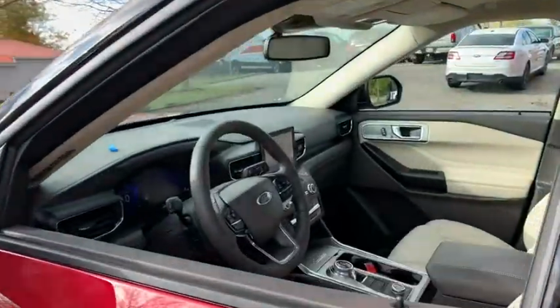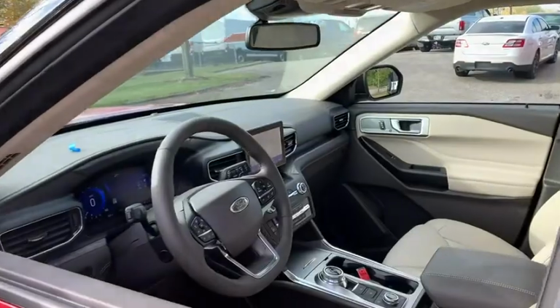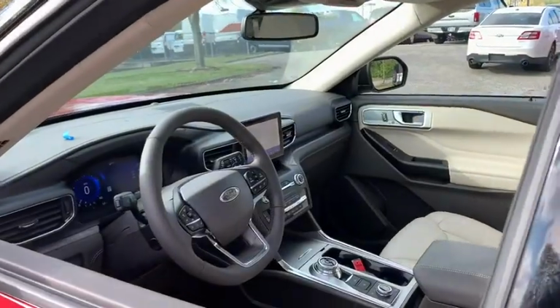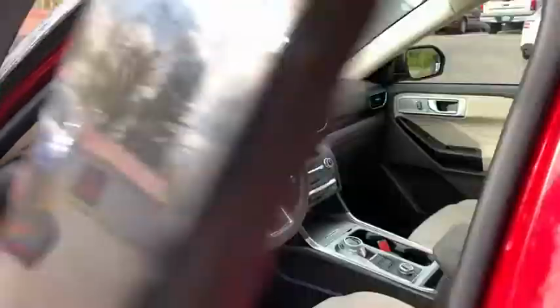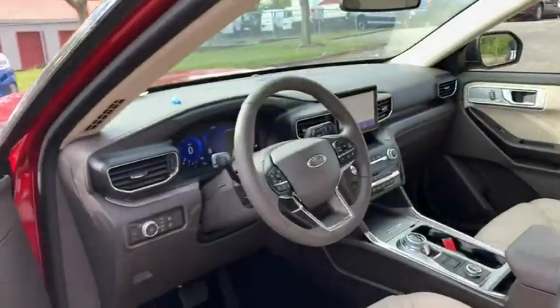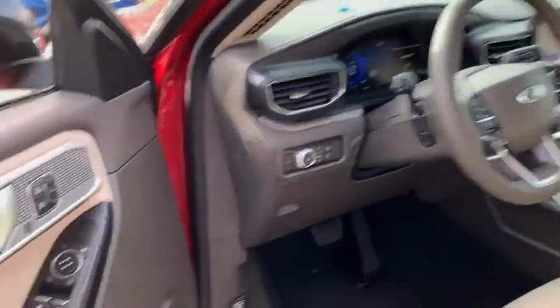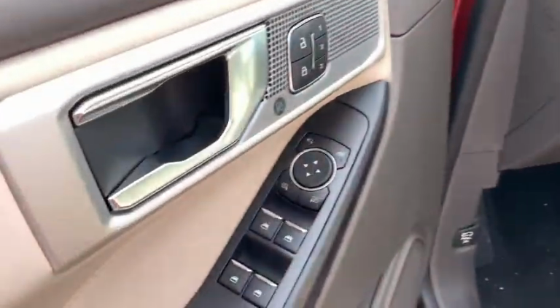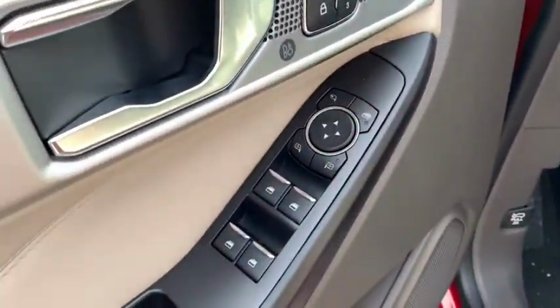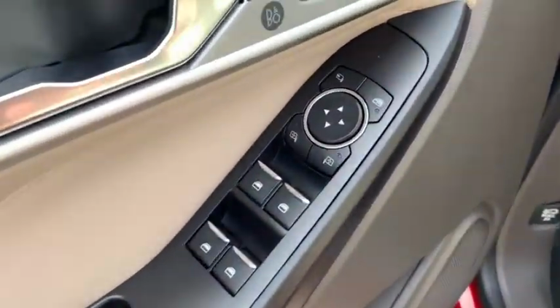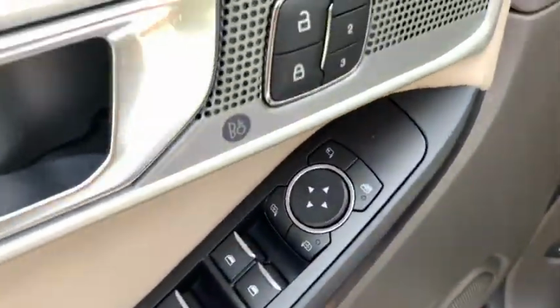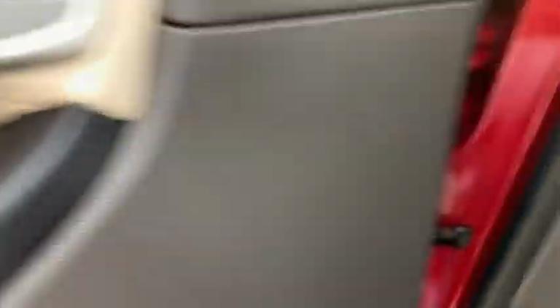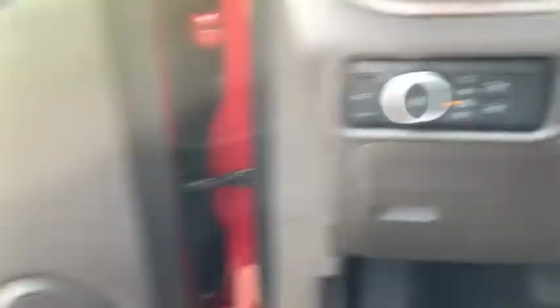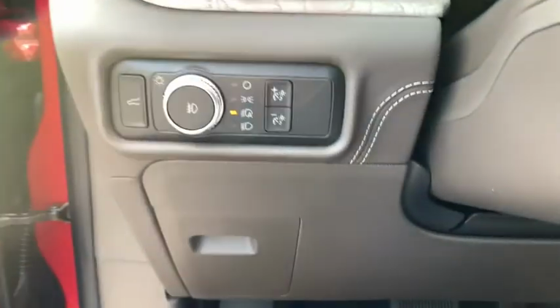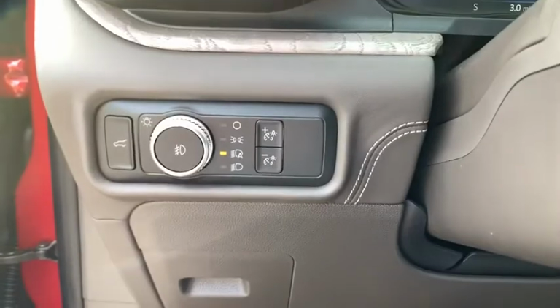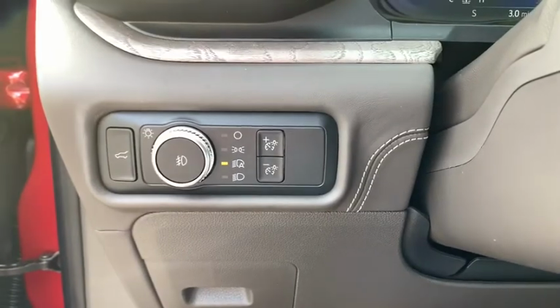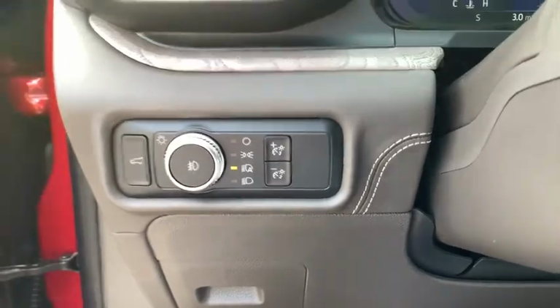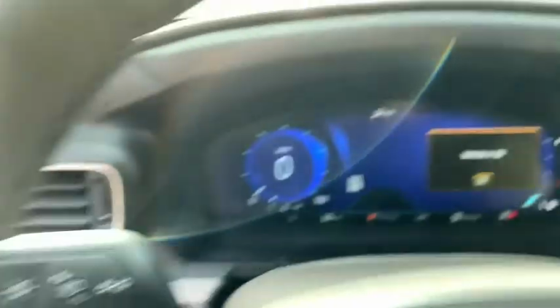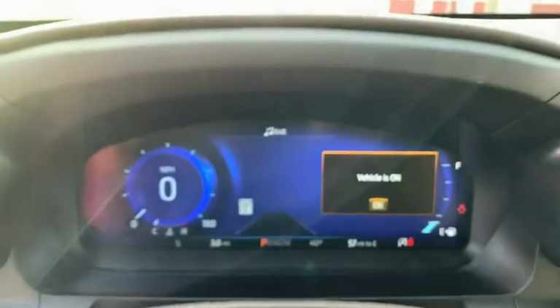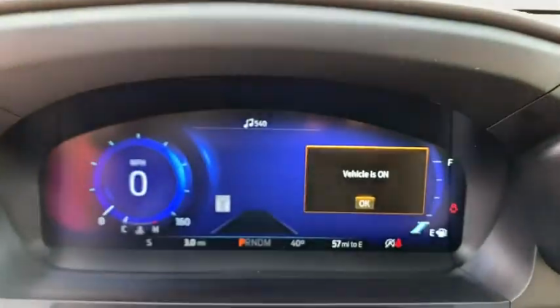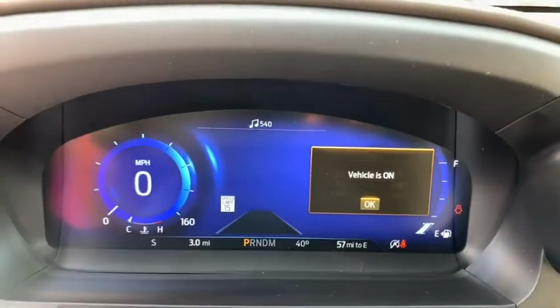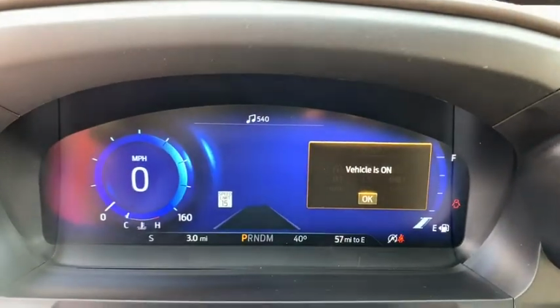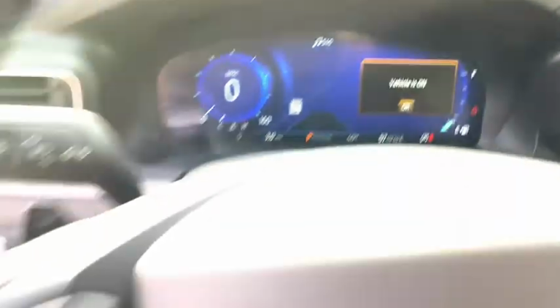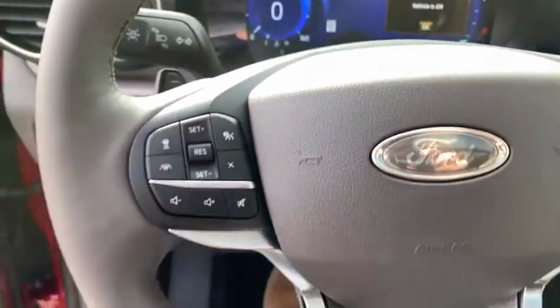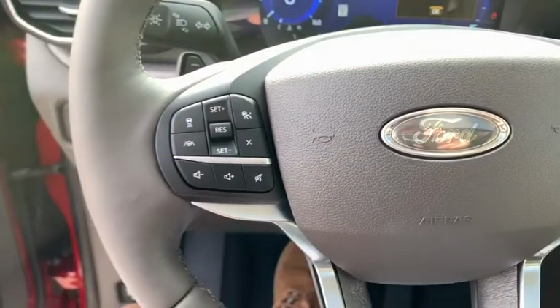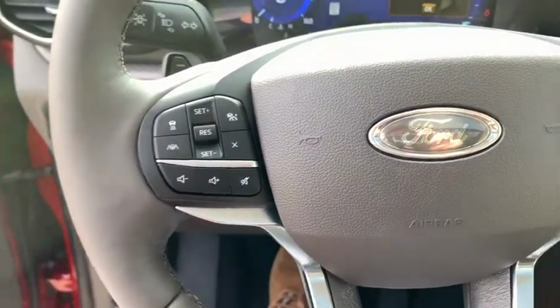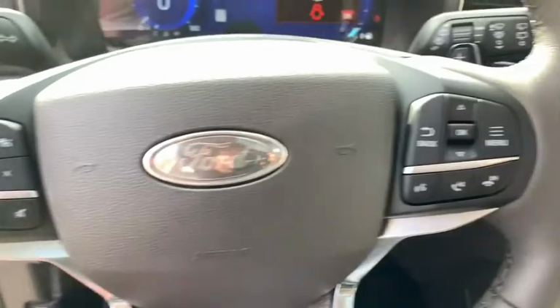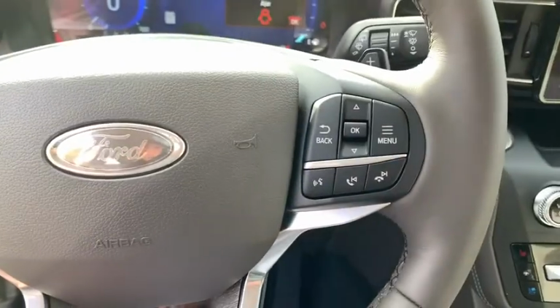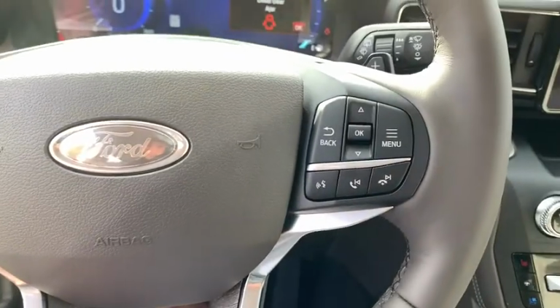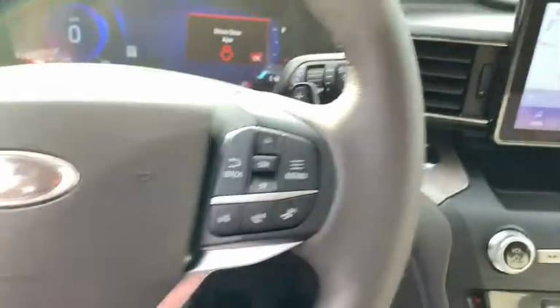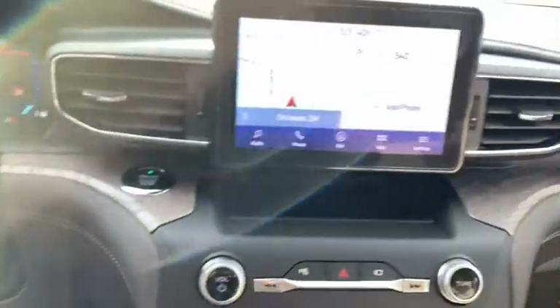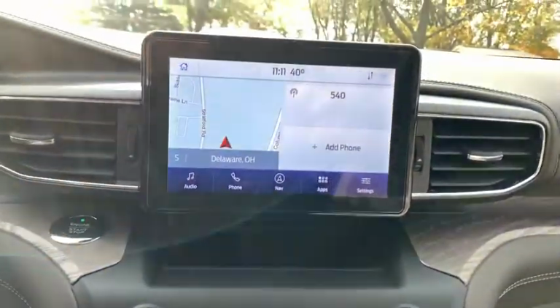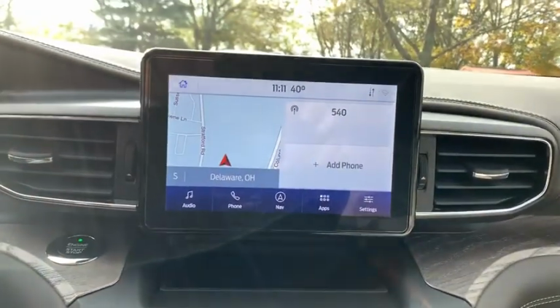Remote start, navigation system, keyless entry, traction control, heated seats, power passenger seat, power liftgate, leather-wrapped steering wheel, dual airbags, Bluetooth, power steering, cruise control, four-wheel disc brakes.